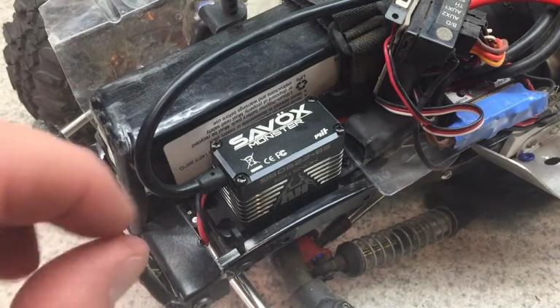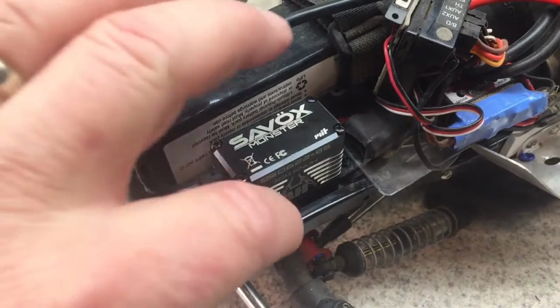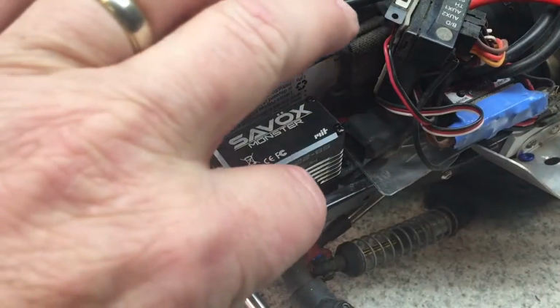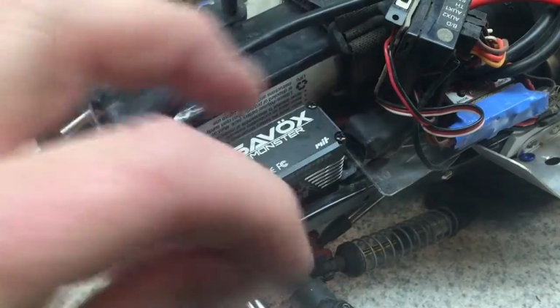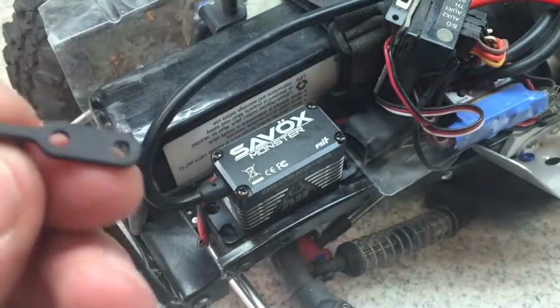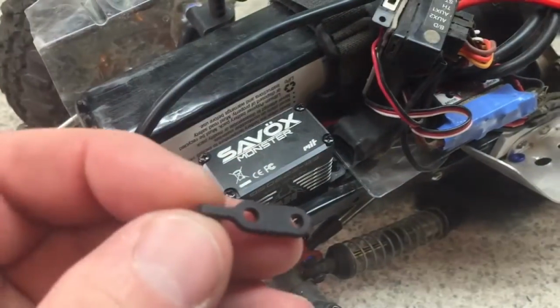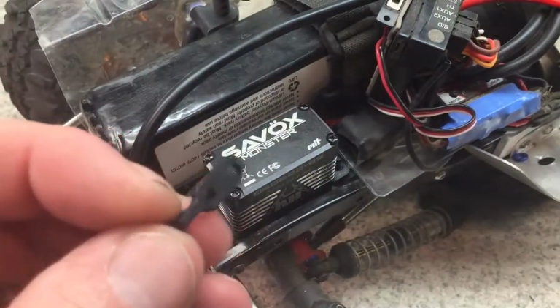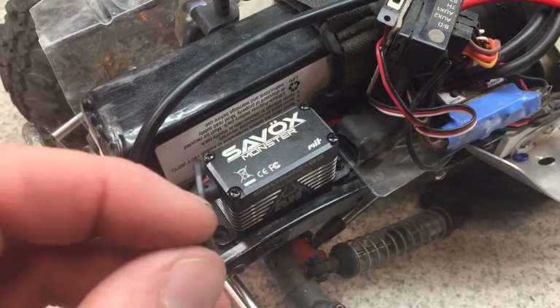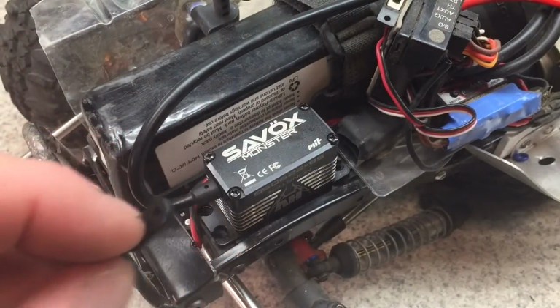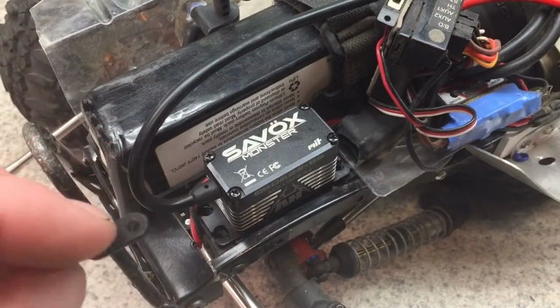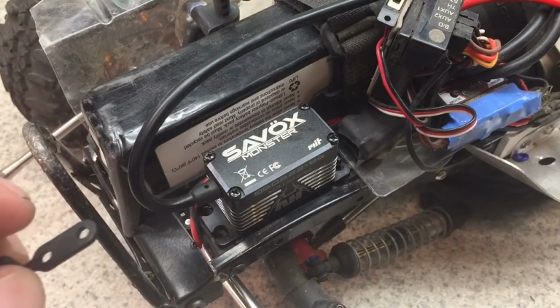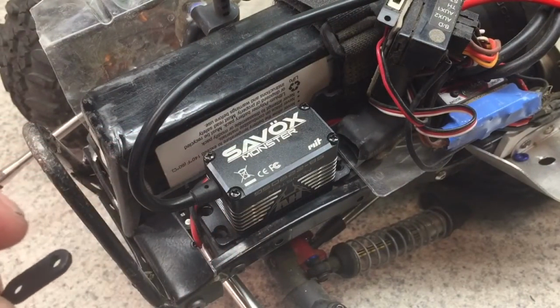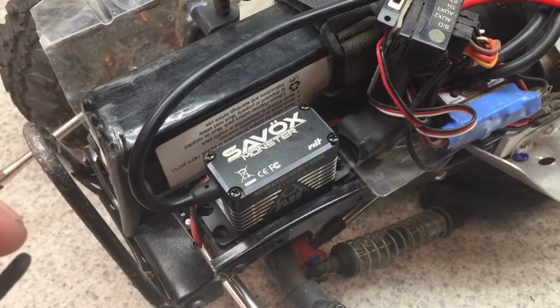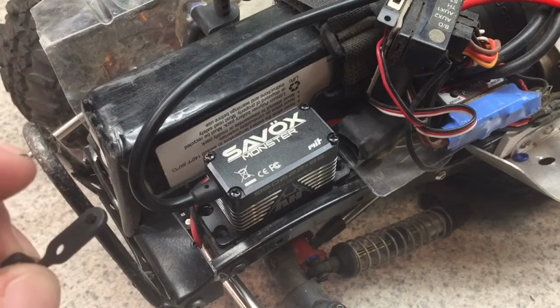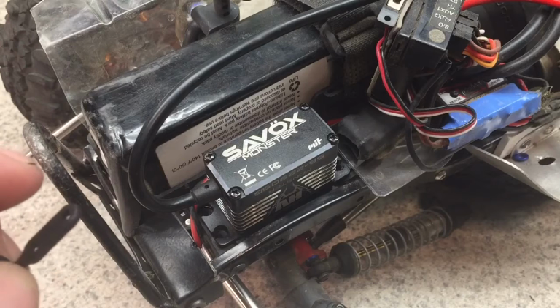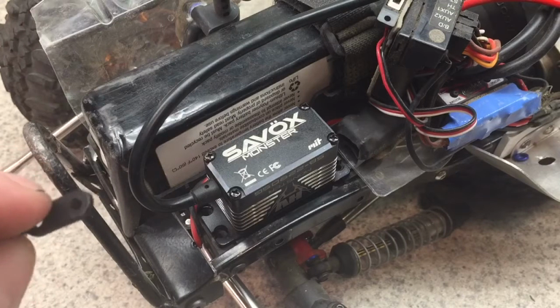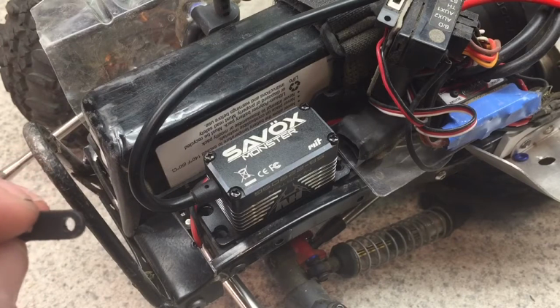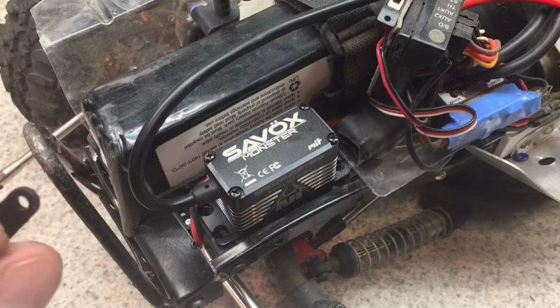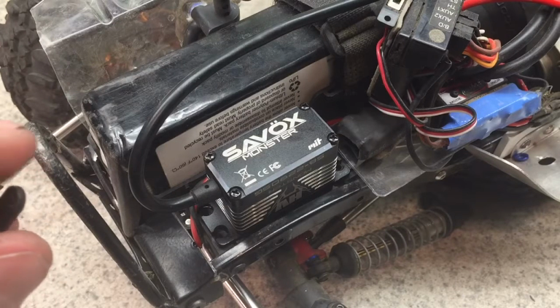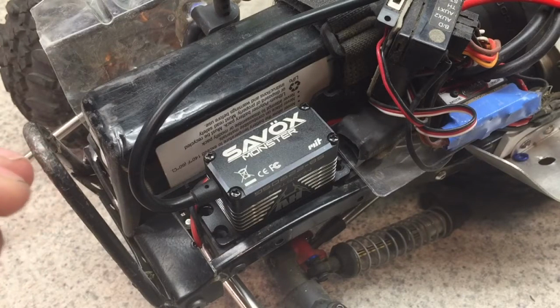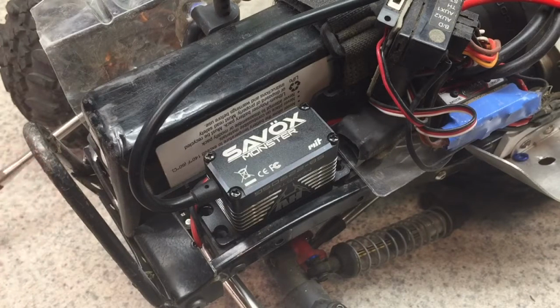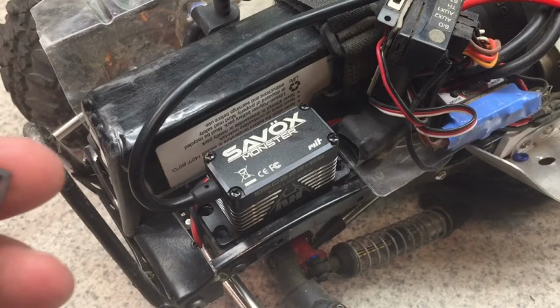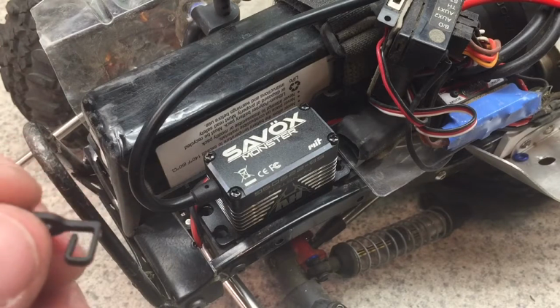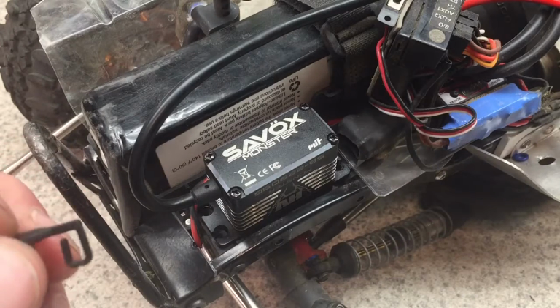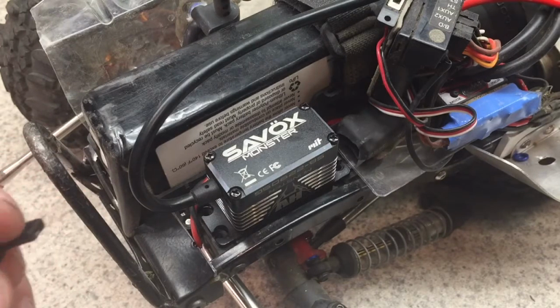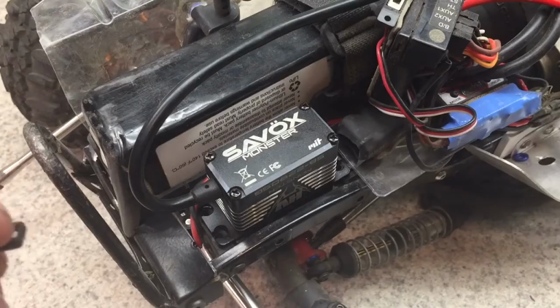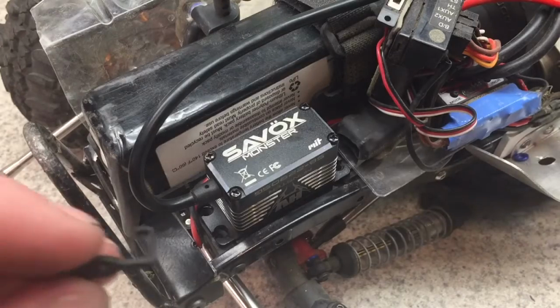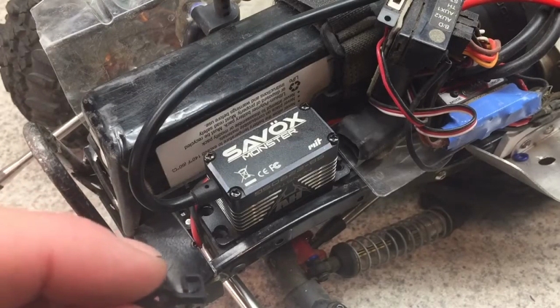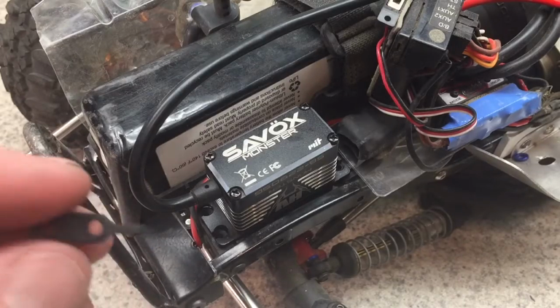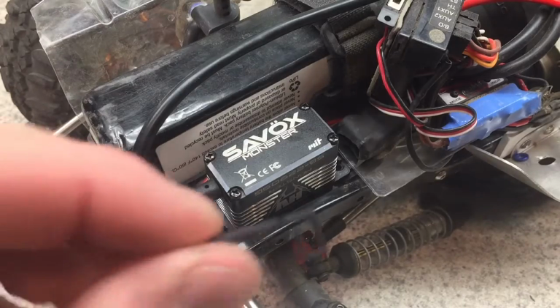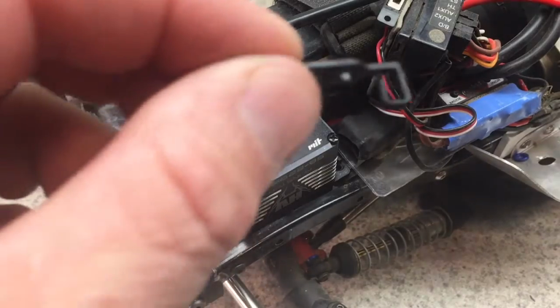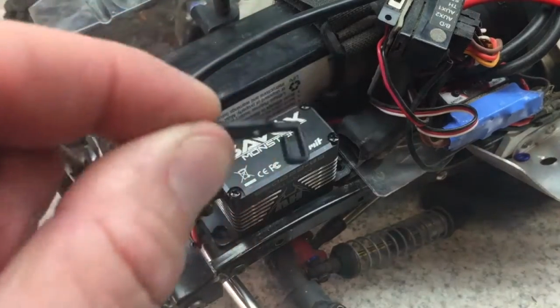If for whatever reason you don't have these, you can get them from Axial. It's part number AX31391 and it comes with the body mounts and these little spacers here.